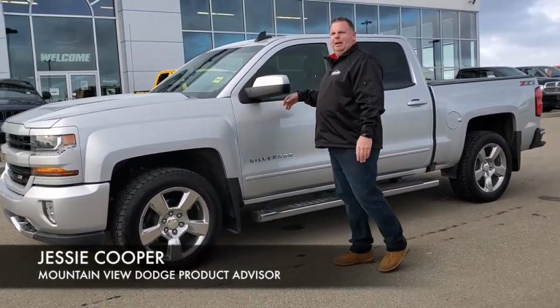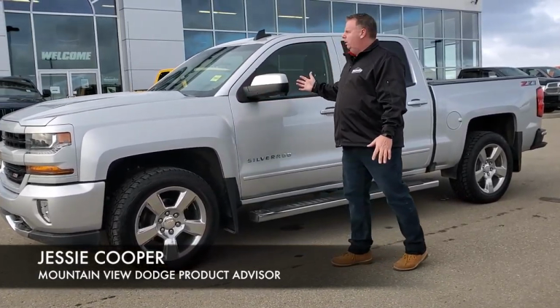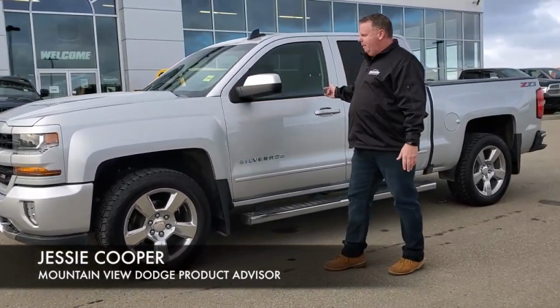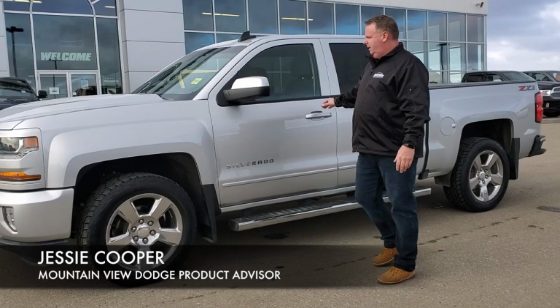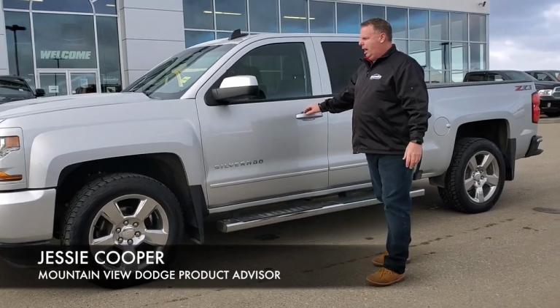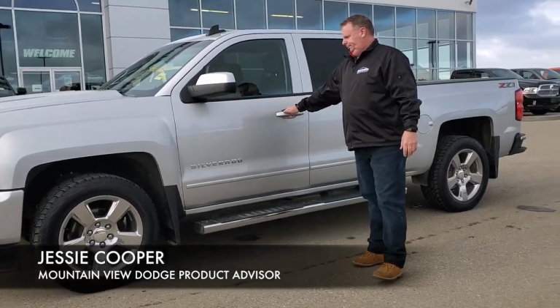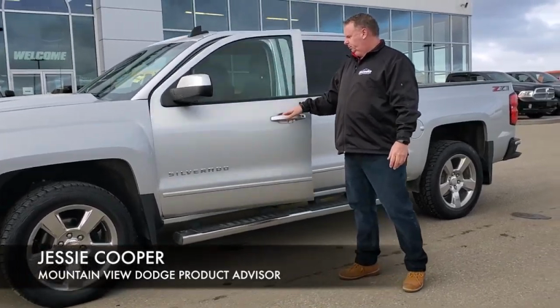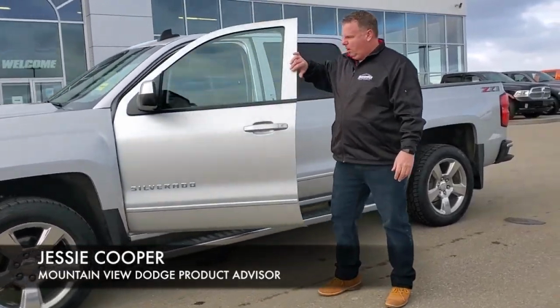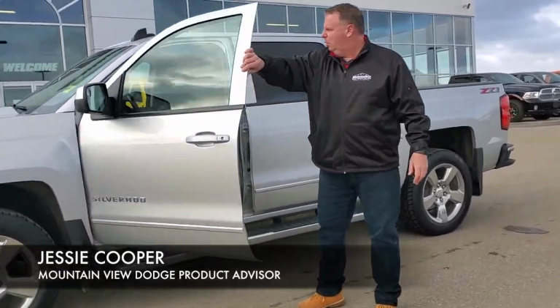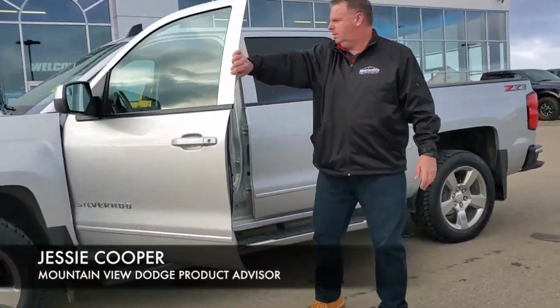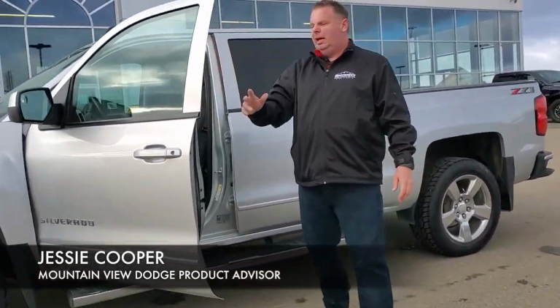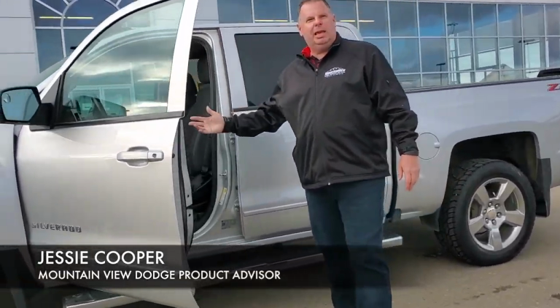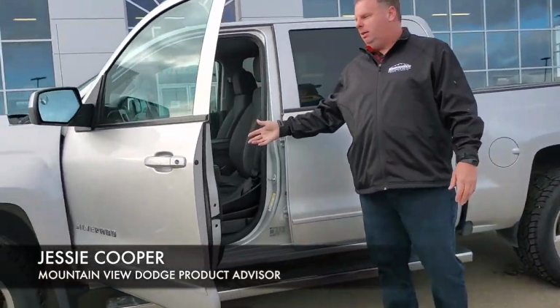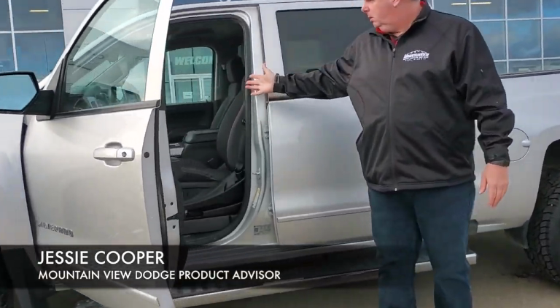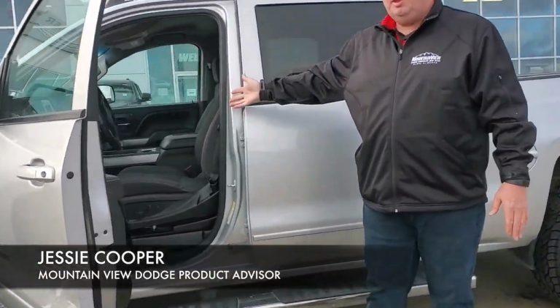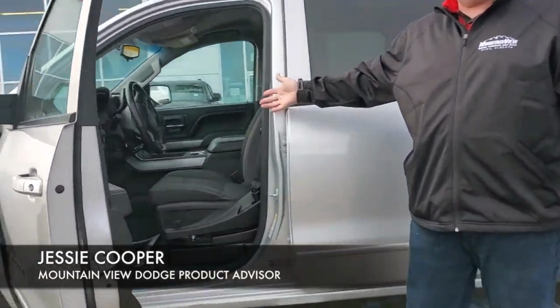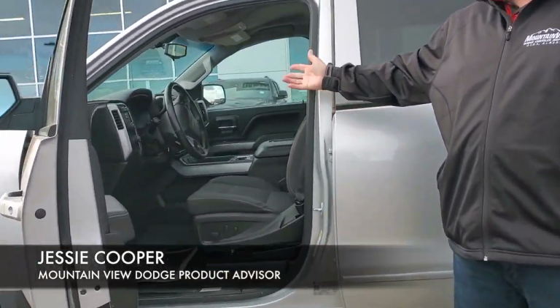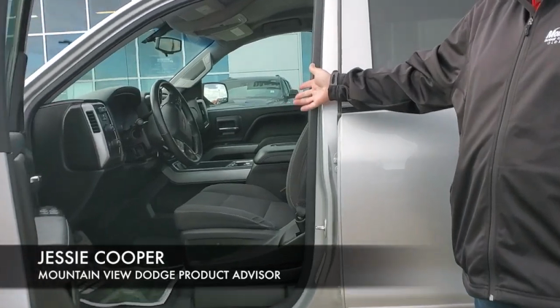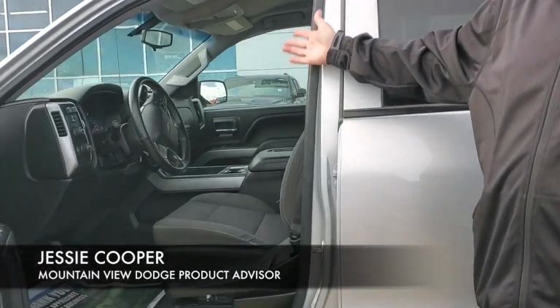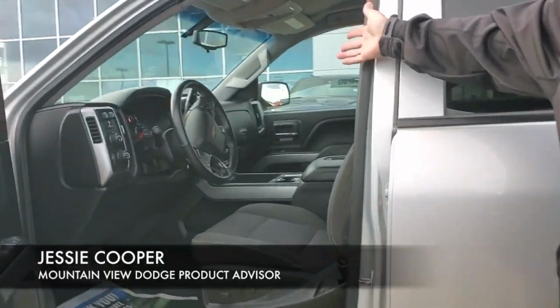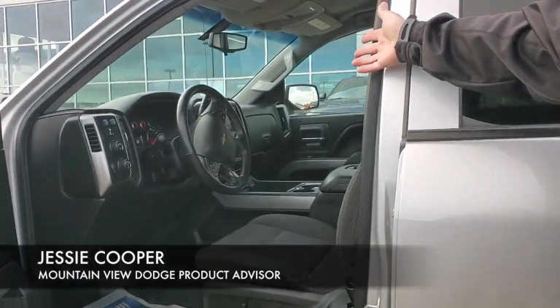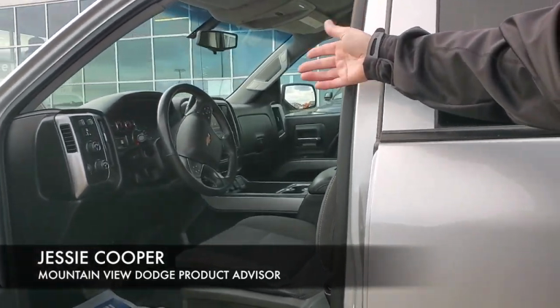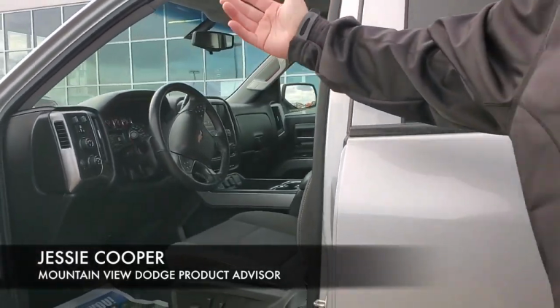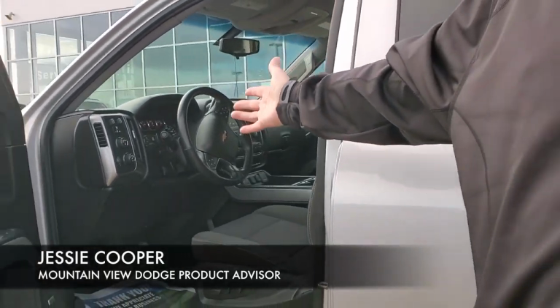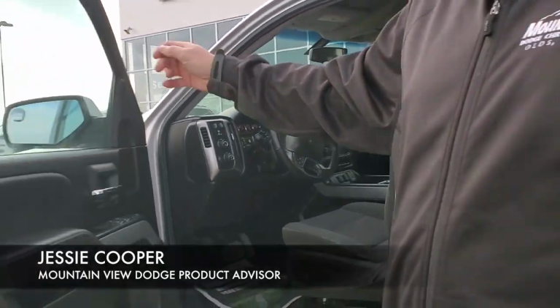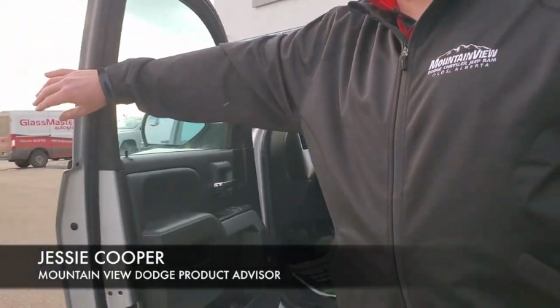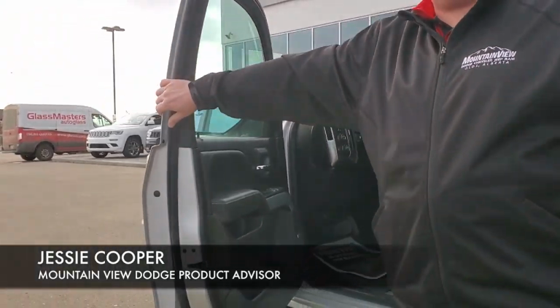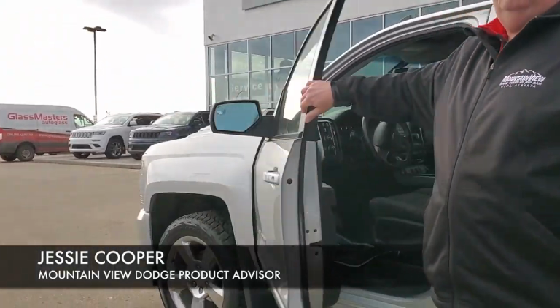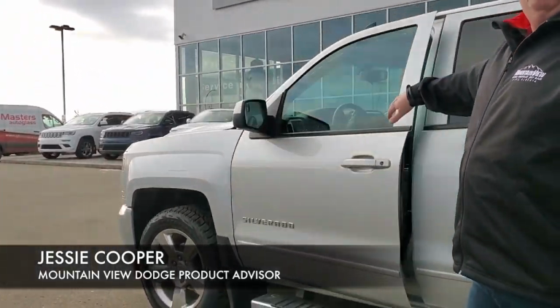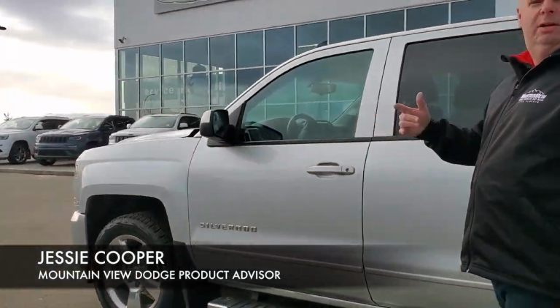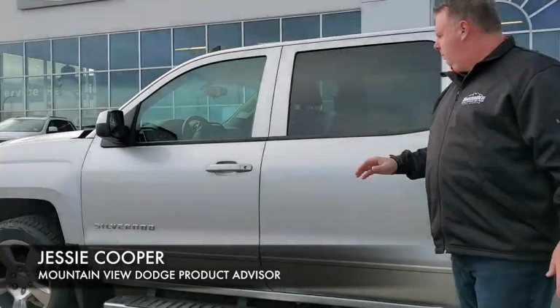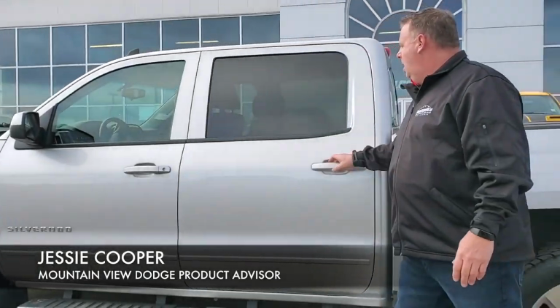Absolutely amazing shape. Running boards, inside, cloth interior with heated seats, touch screen TV, only 44,000 kilometers. Power windows, power locks.